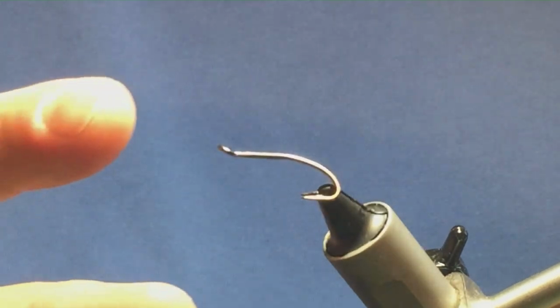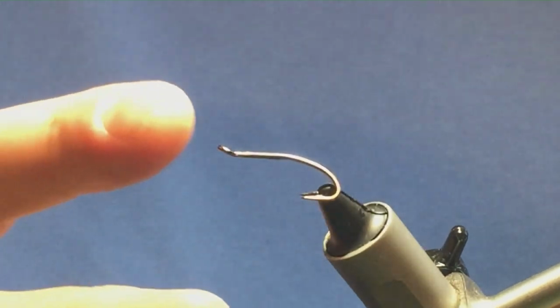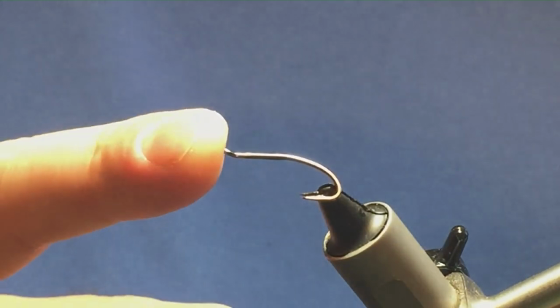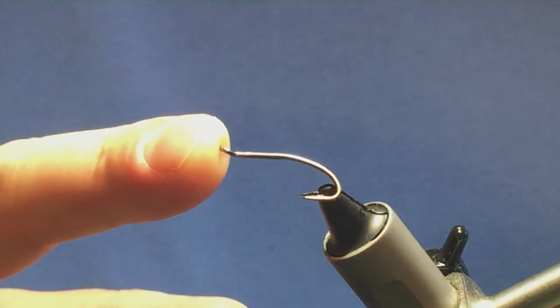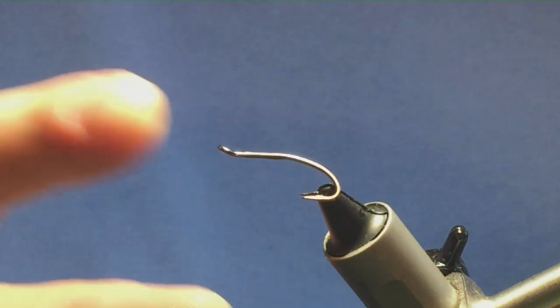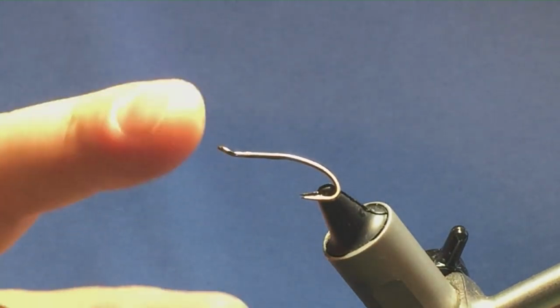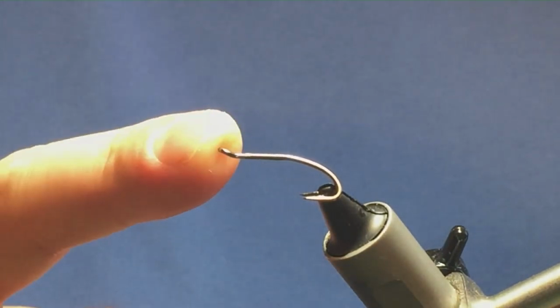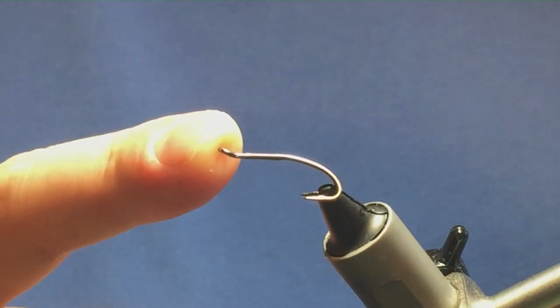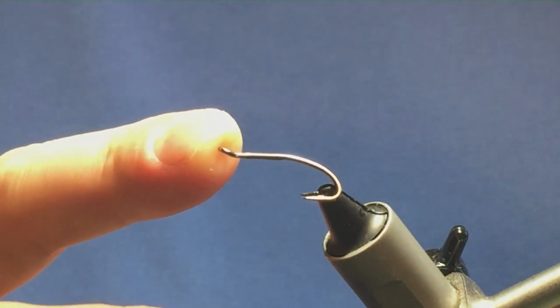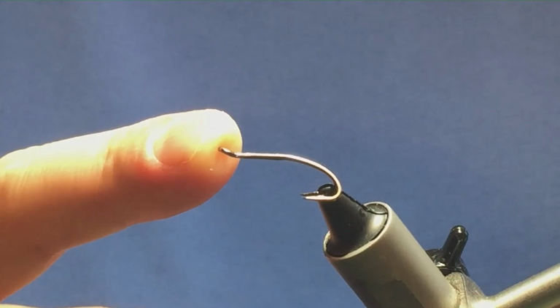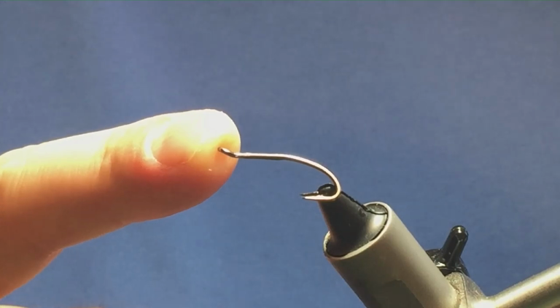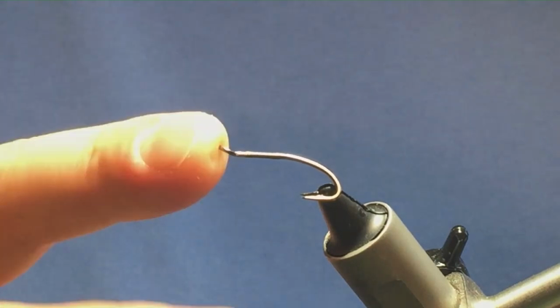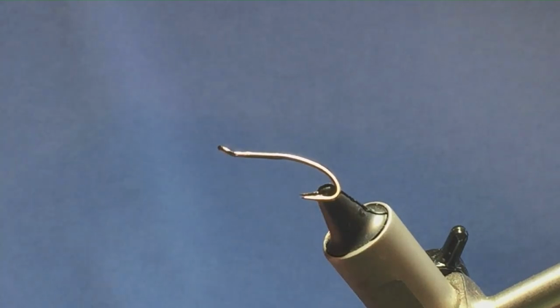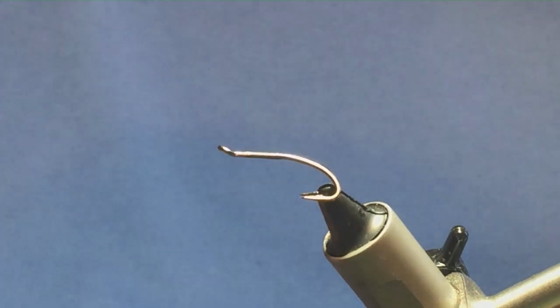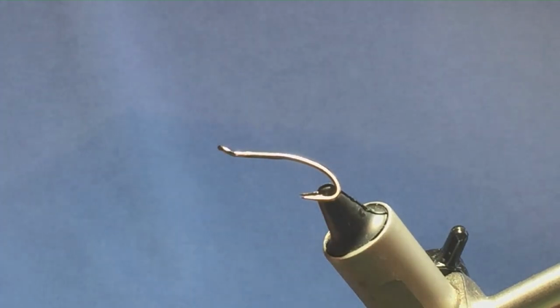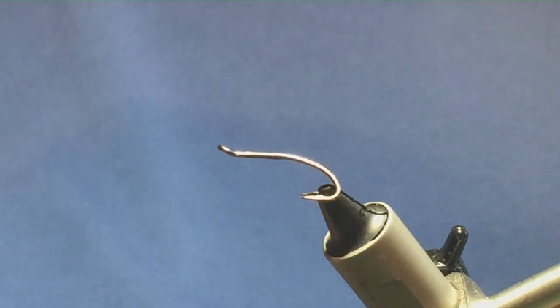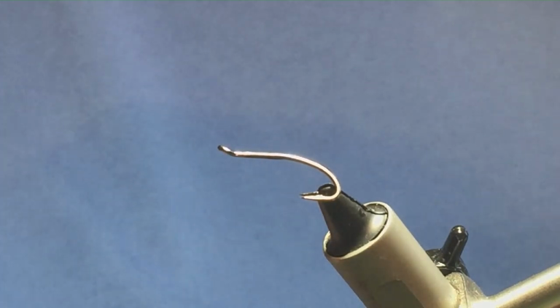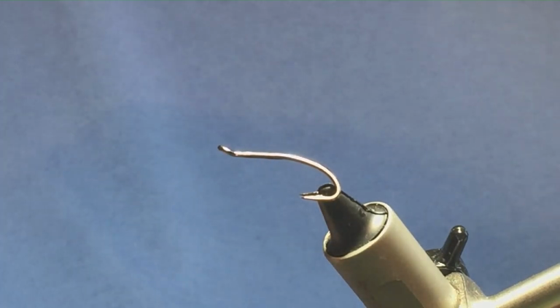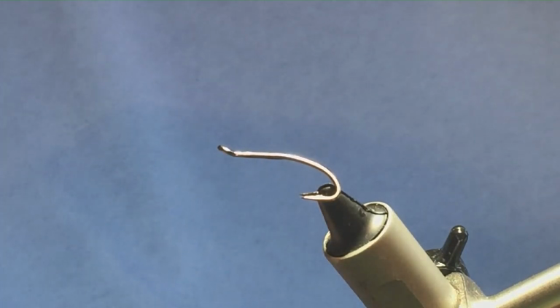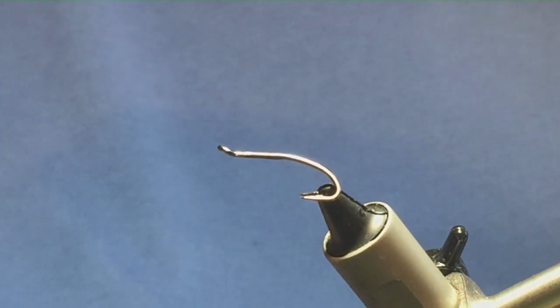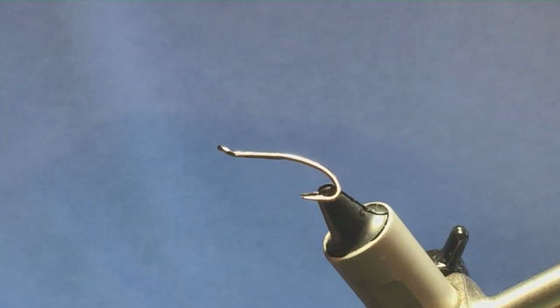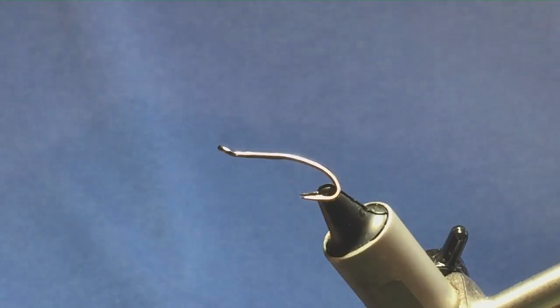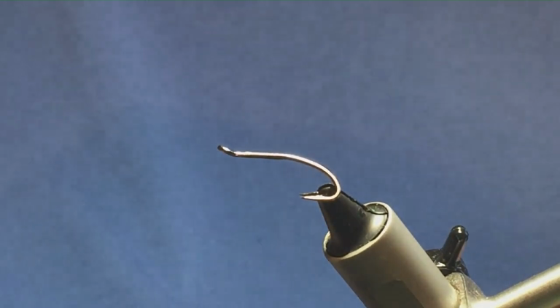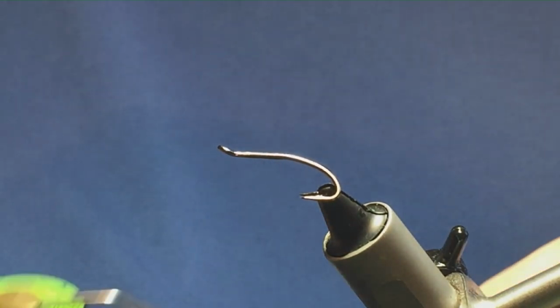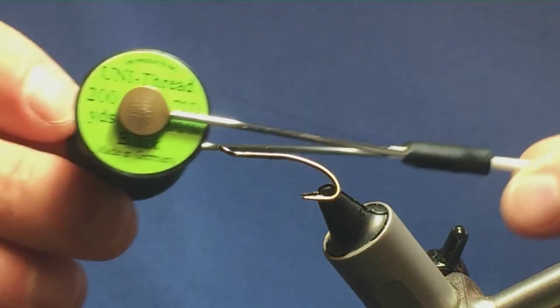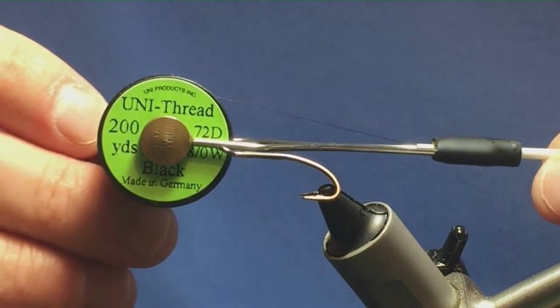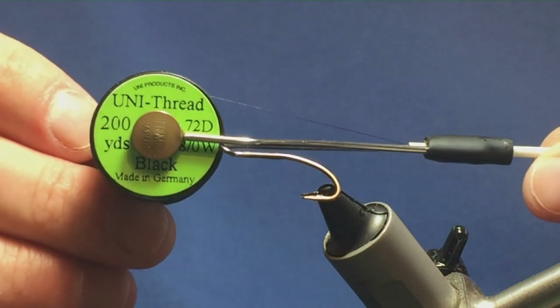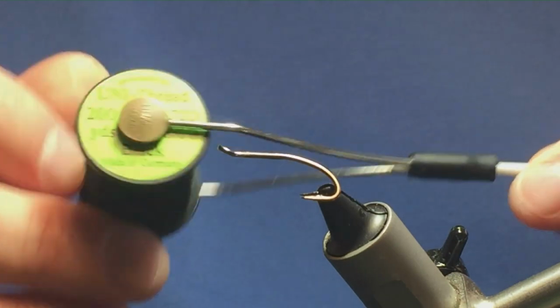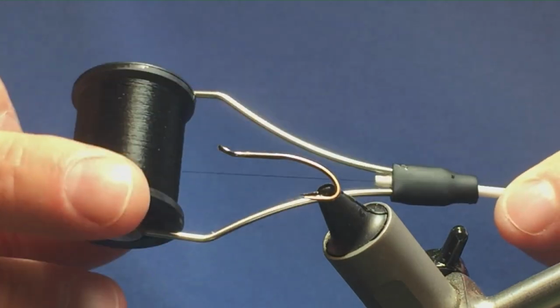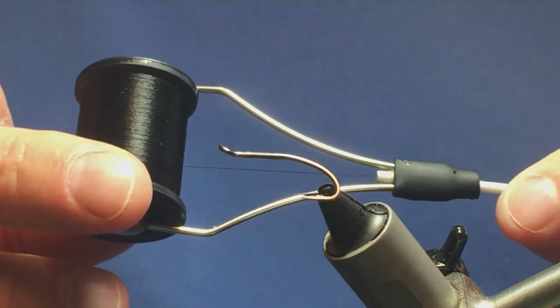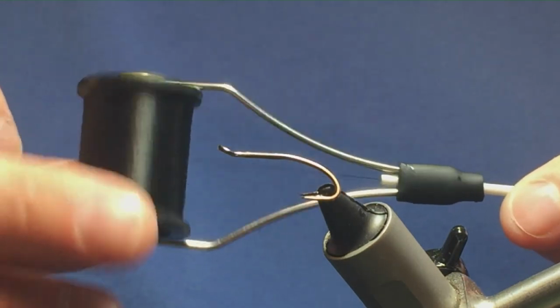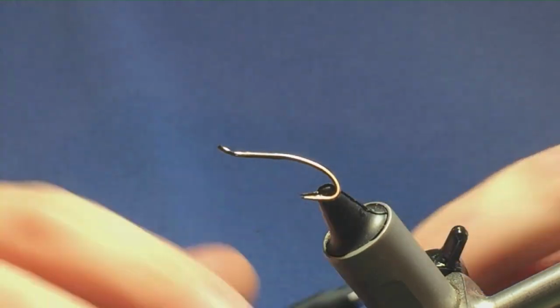The hook in the vise is a size 10 Partridge Patriot Double in black nickel. The thread I'm going to use to tie the fly is Unithread 8-0 in black.